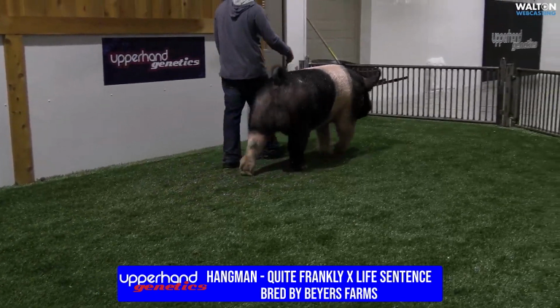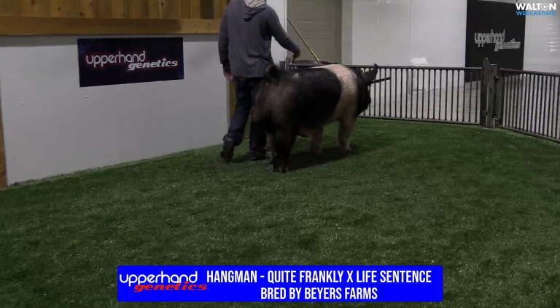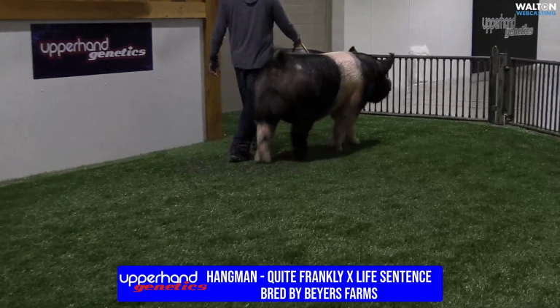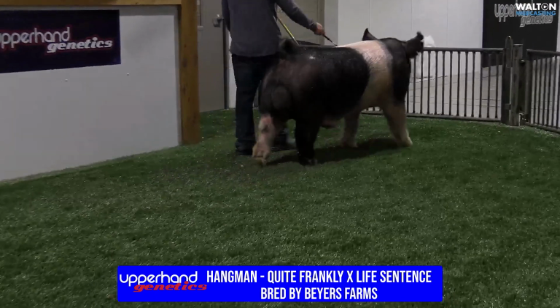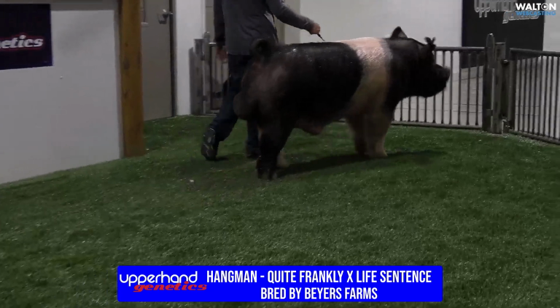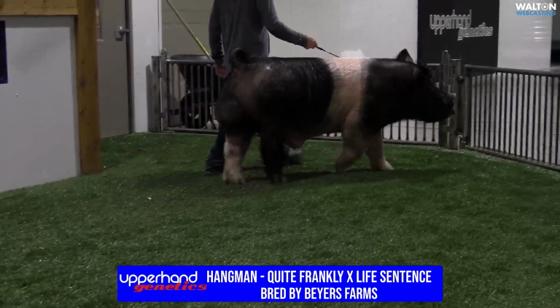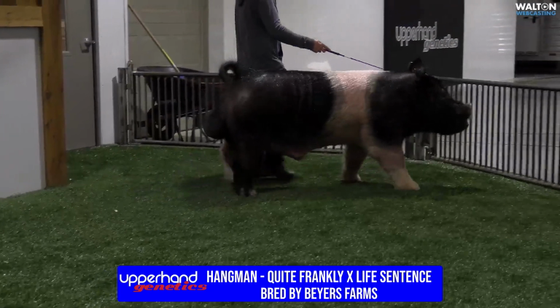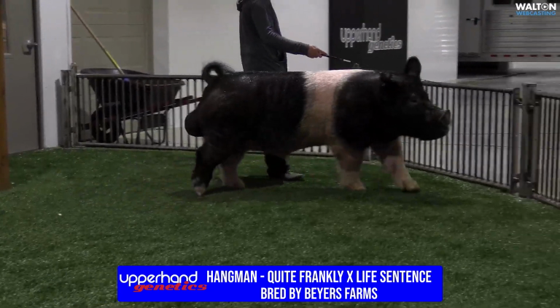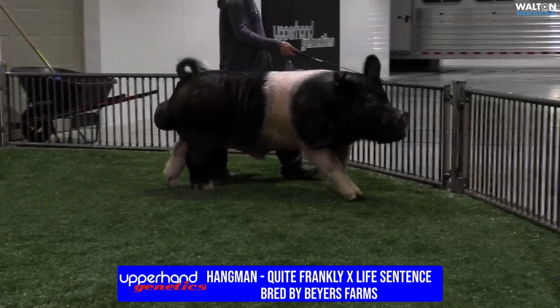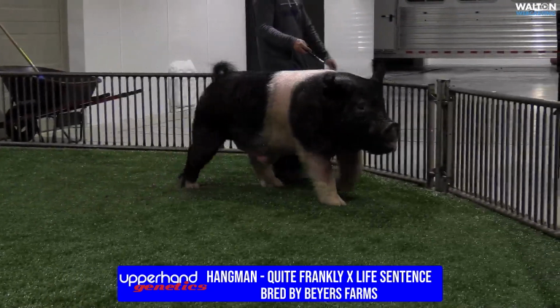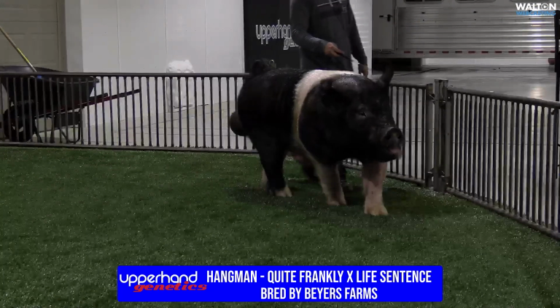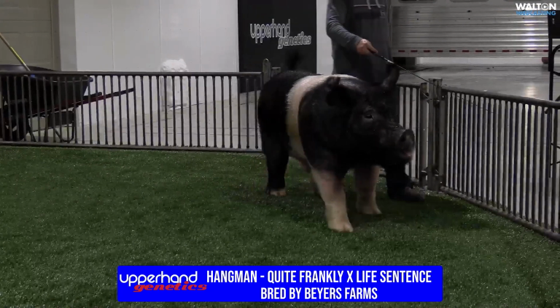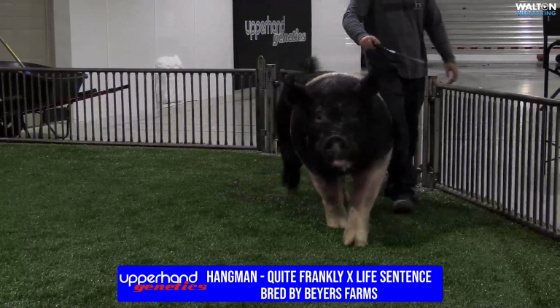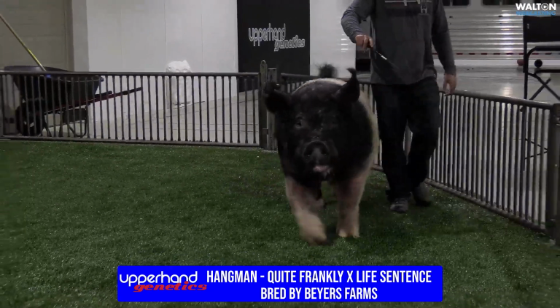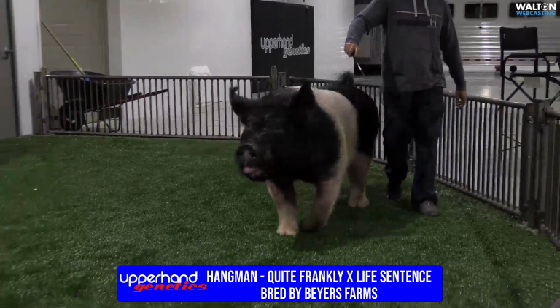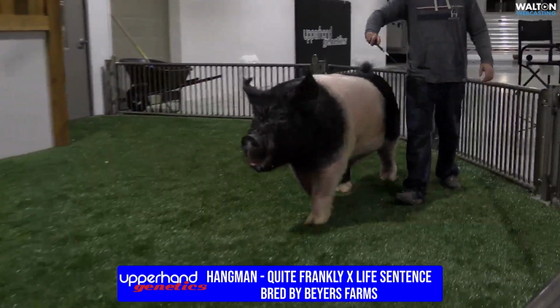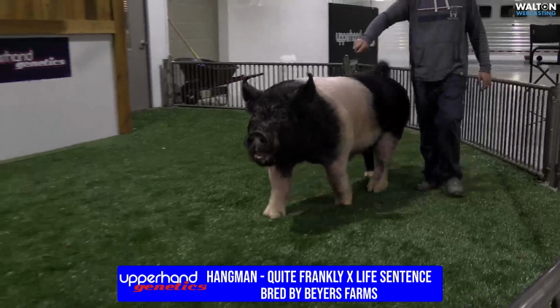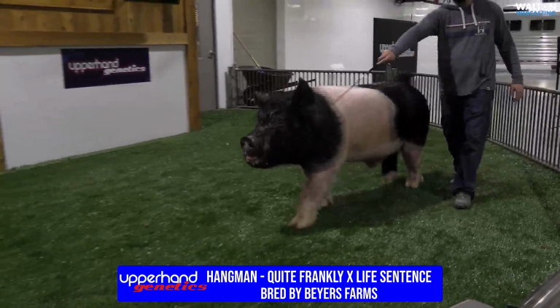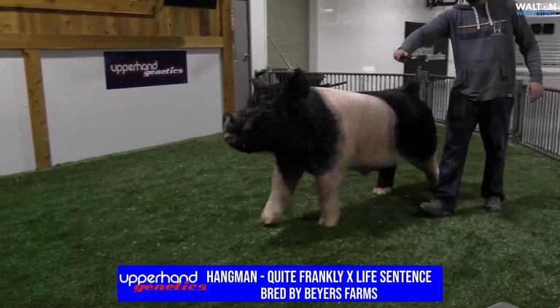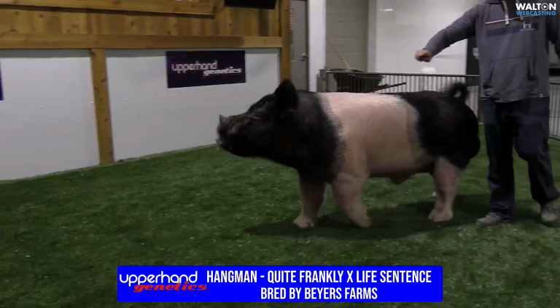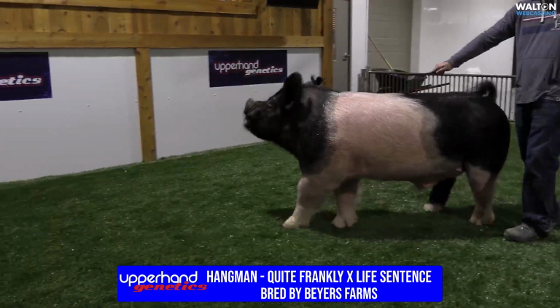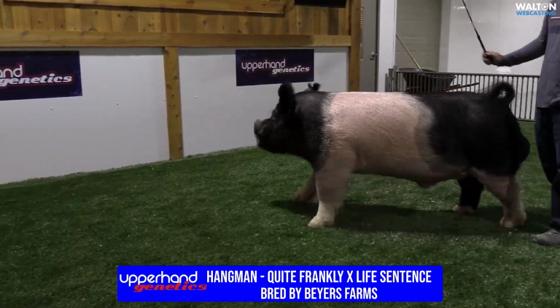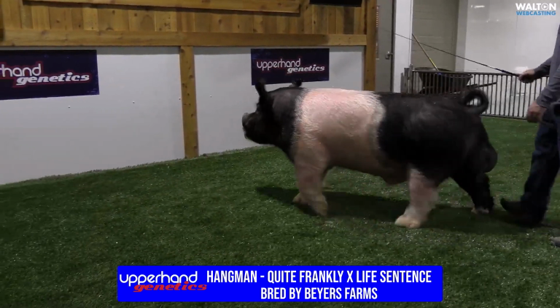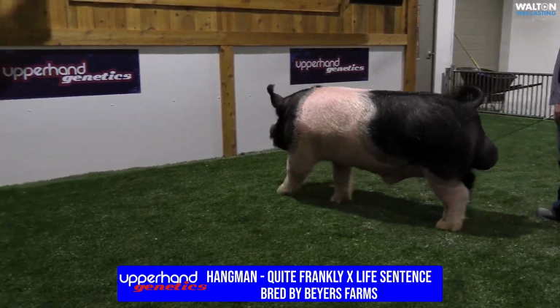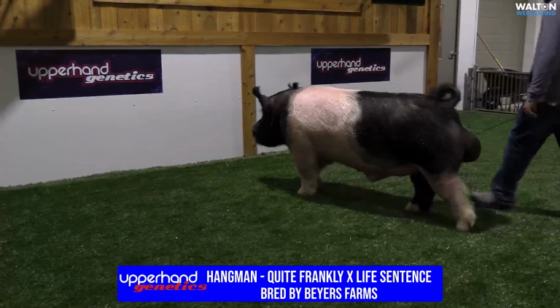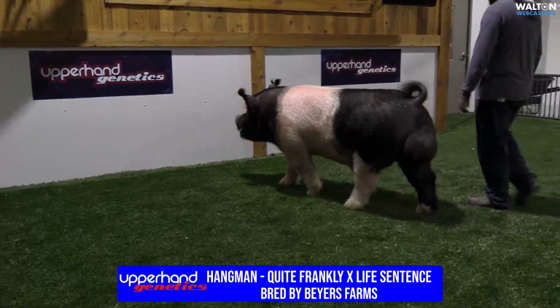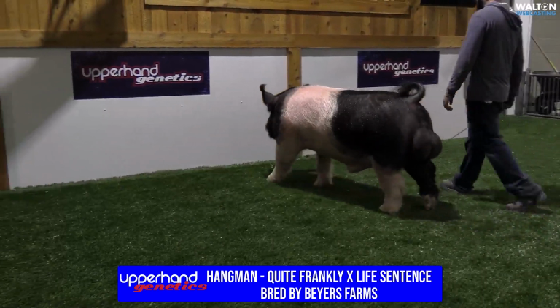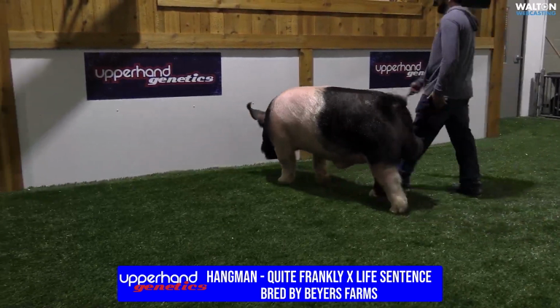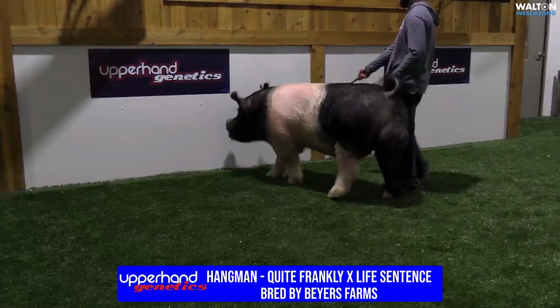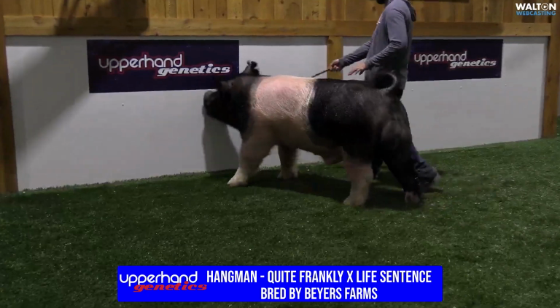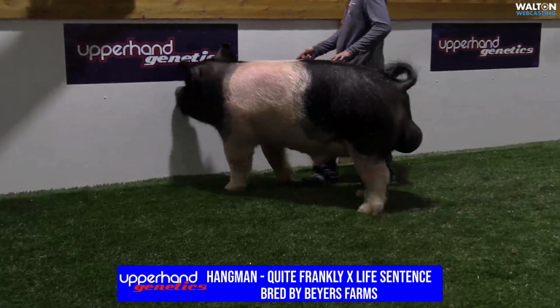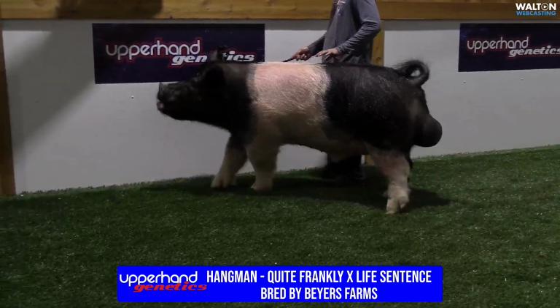We got to use this boar quite a bit on our summer crop. Our partnership — Three's Company there with Austin, Bree, and Mortensen — got to see a lot of sows up there, and he got to see some down here as well, and he did exactly that.